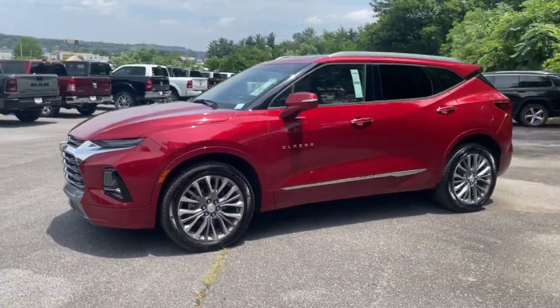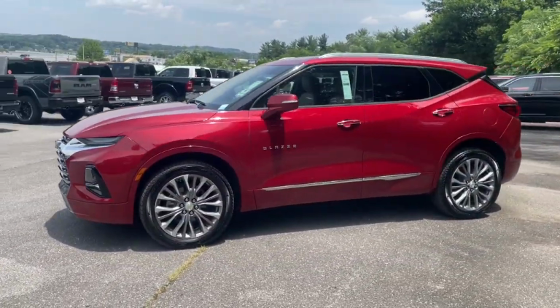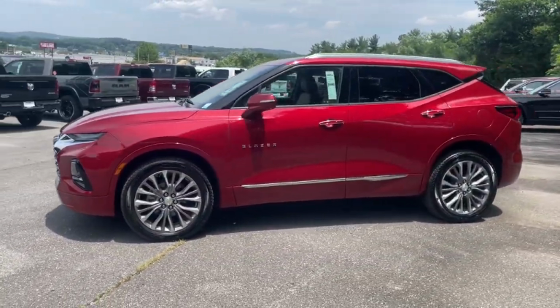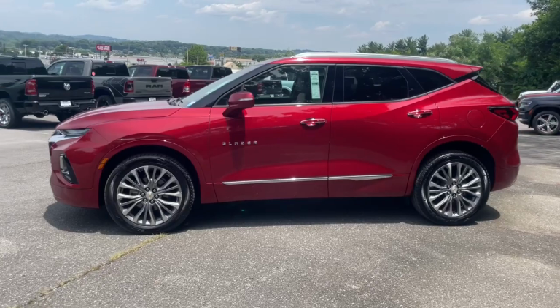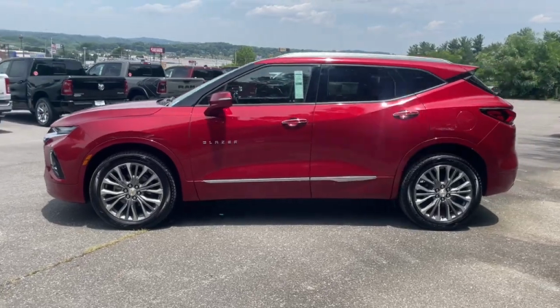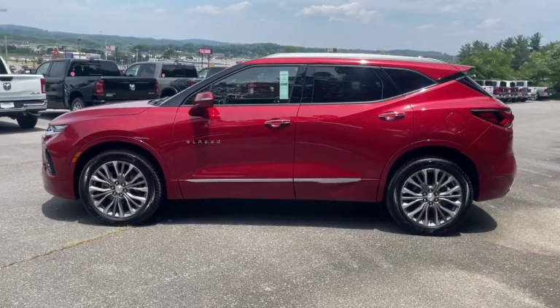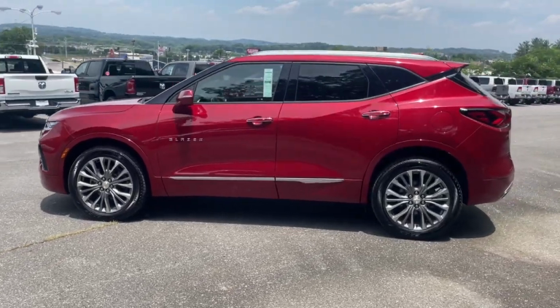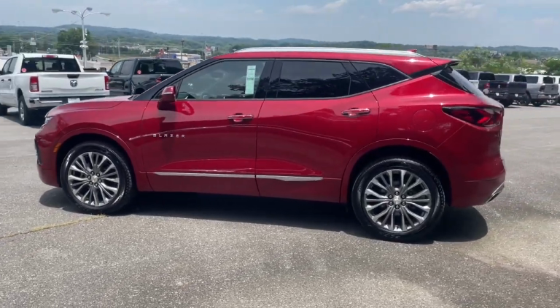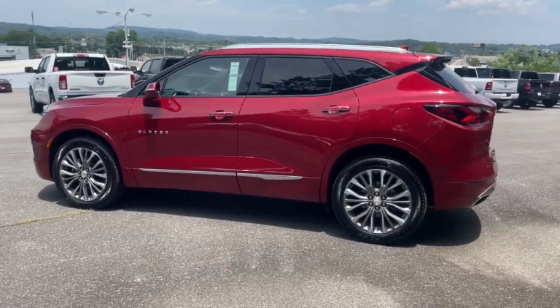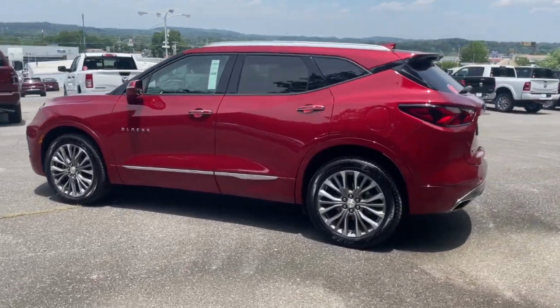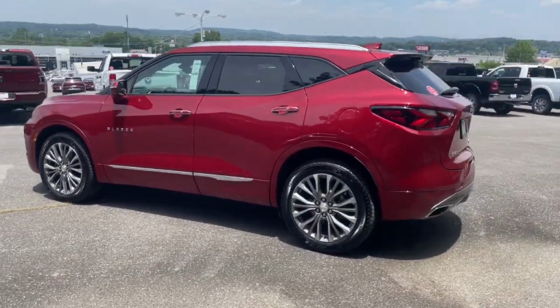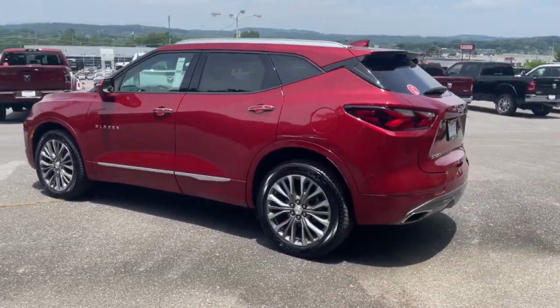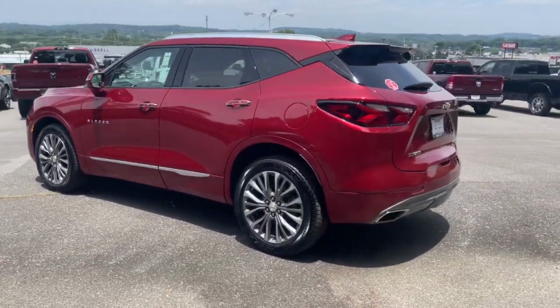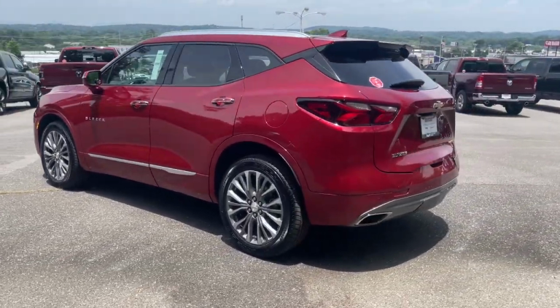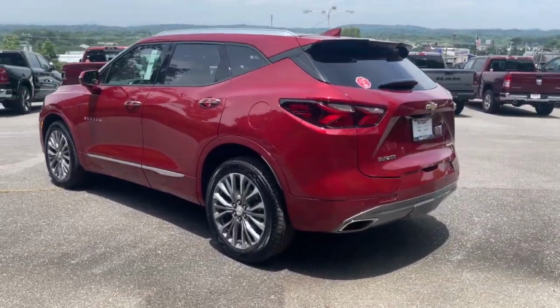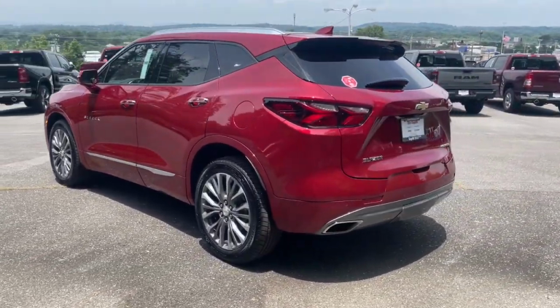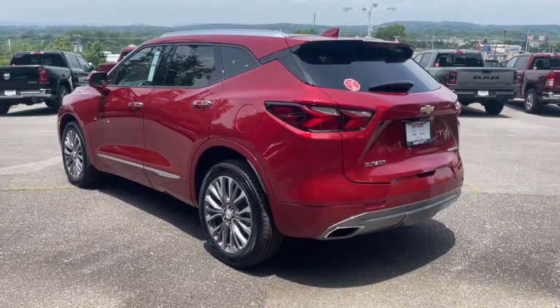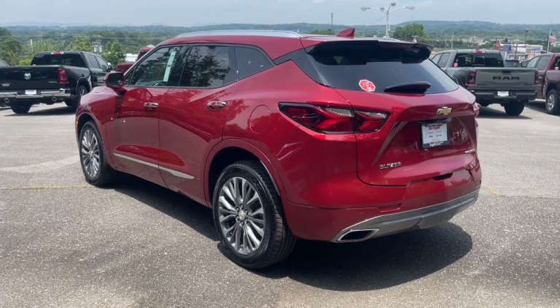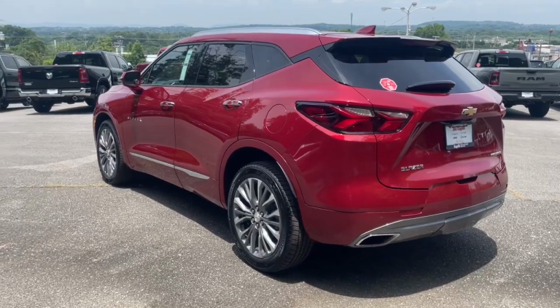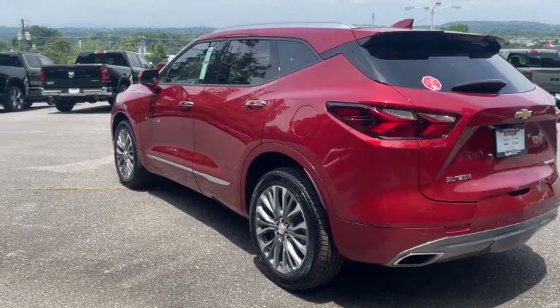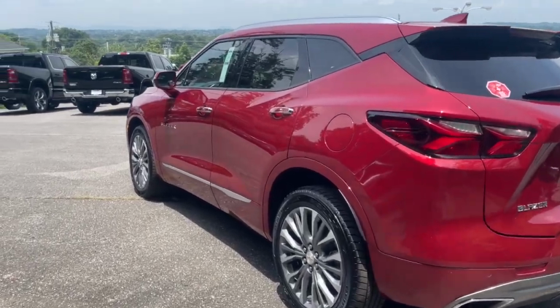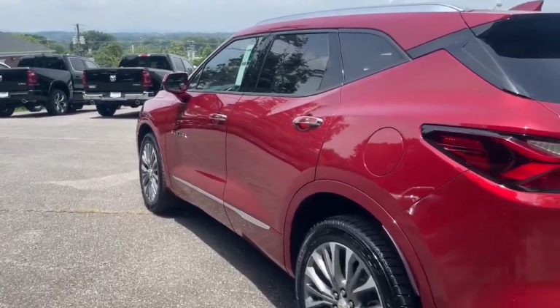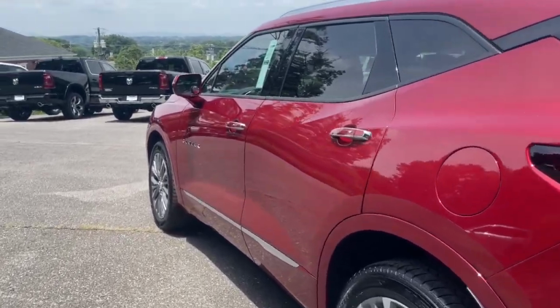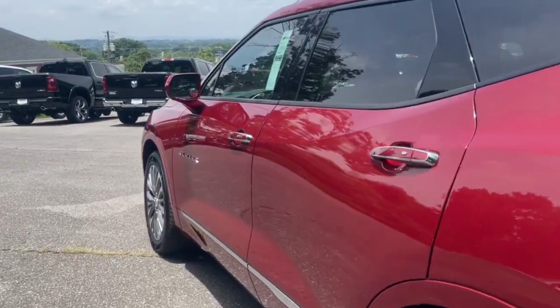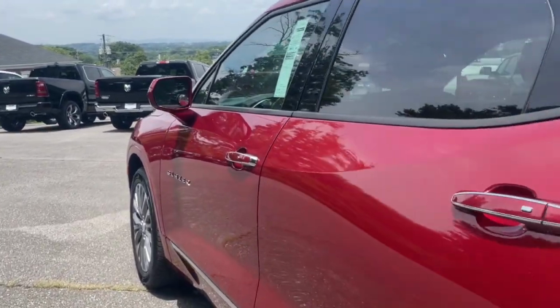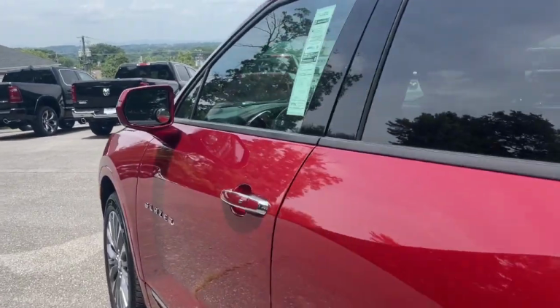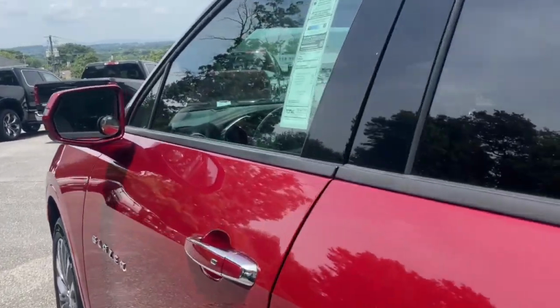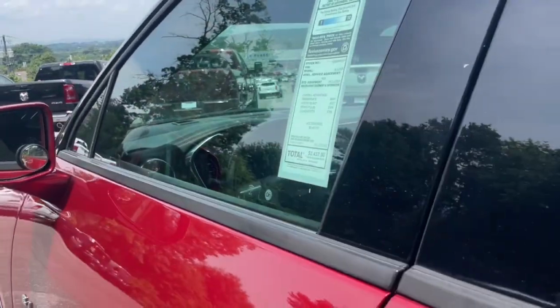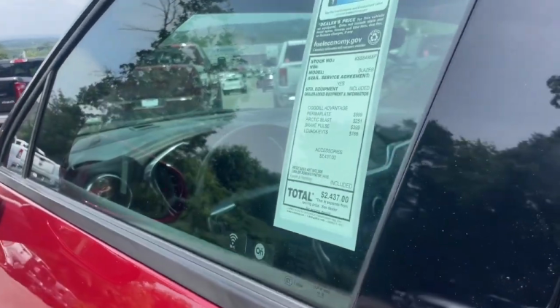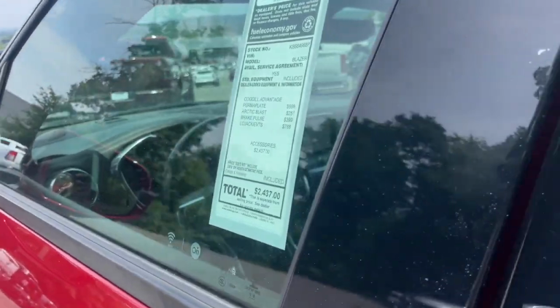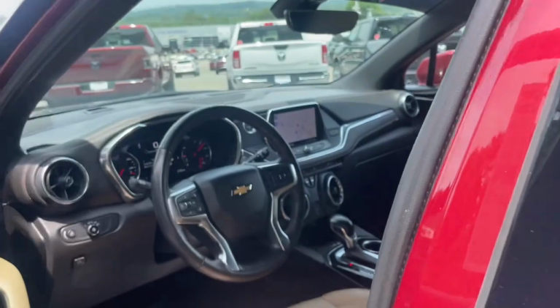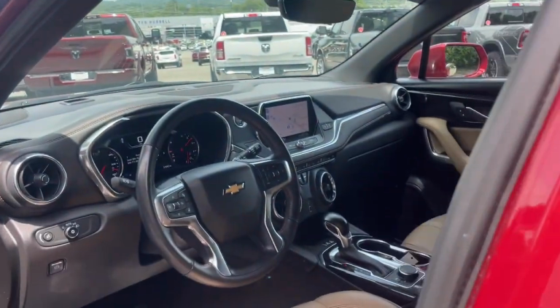The following are some of this vehicle's highlighted options: heated steering wheel, Apple CarPlay and/or Android Auto, heated driver's seat, keyless entry, and navigation system.